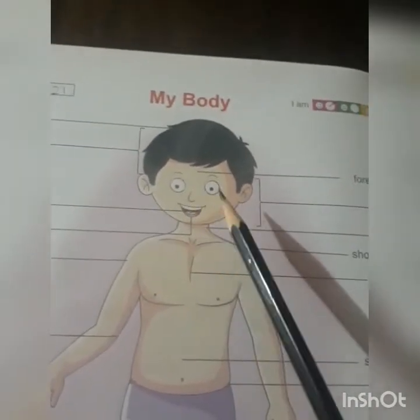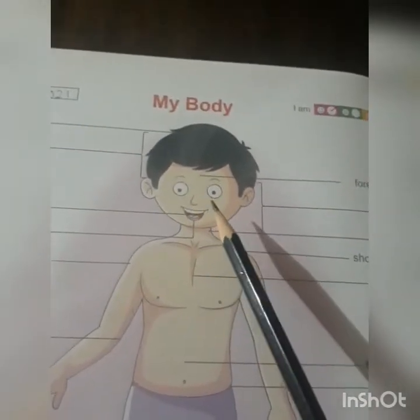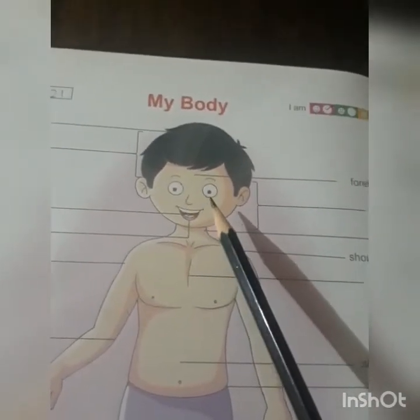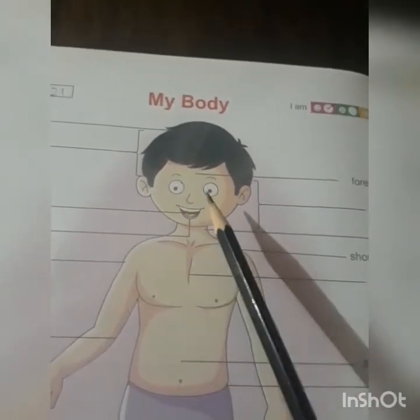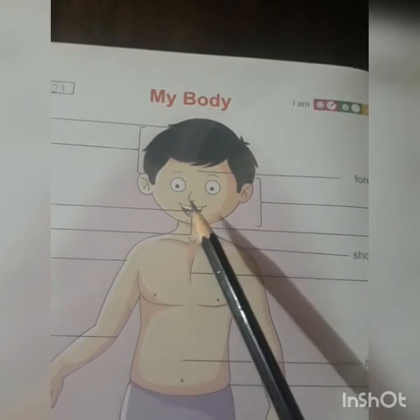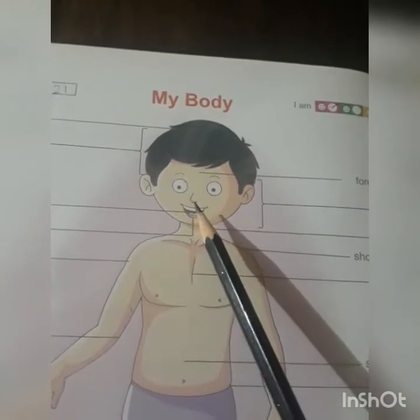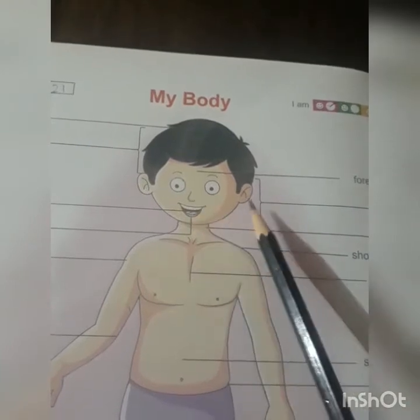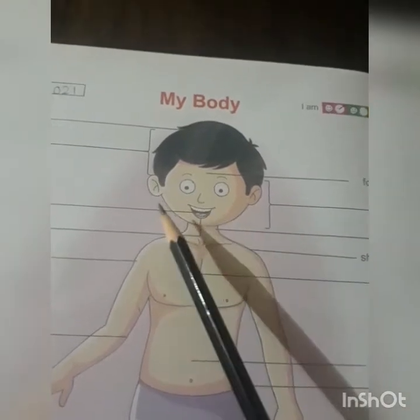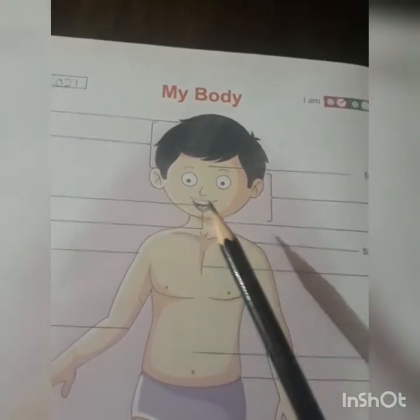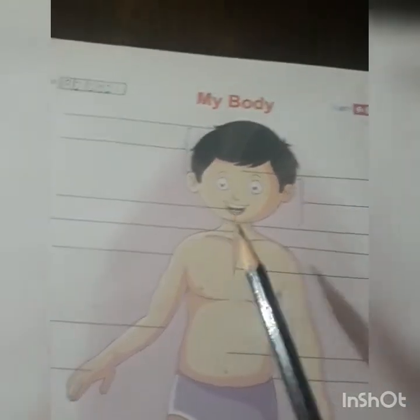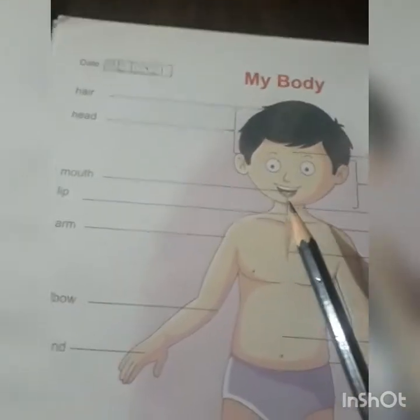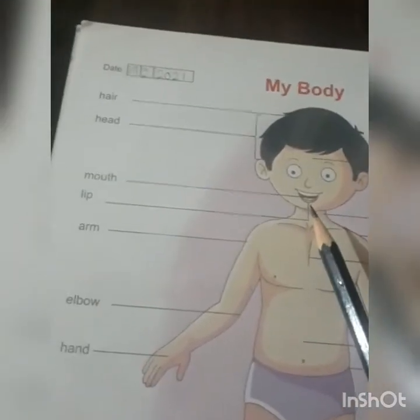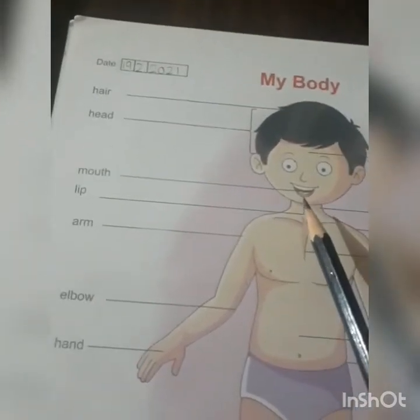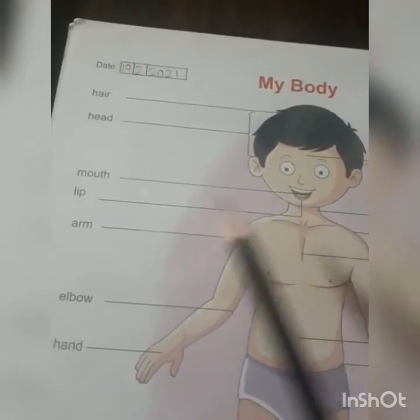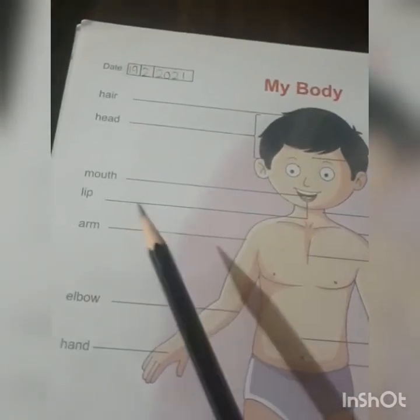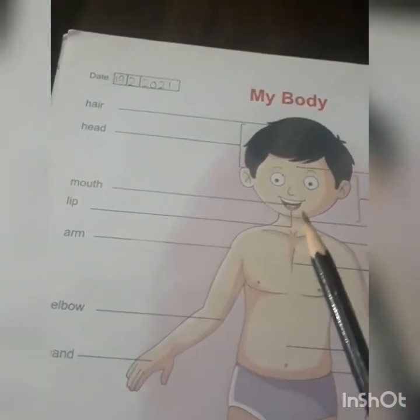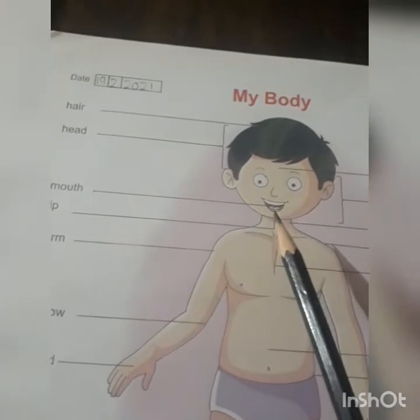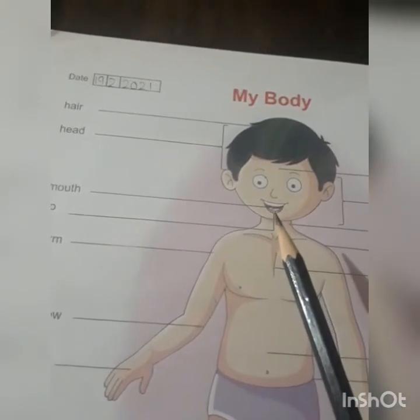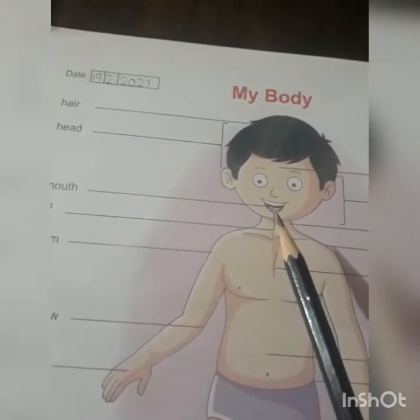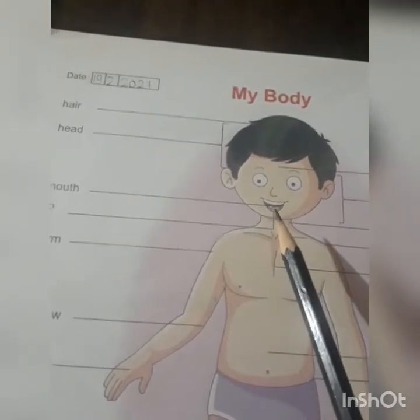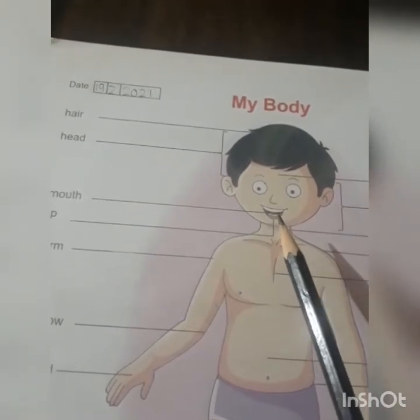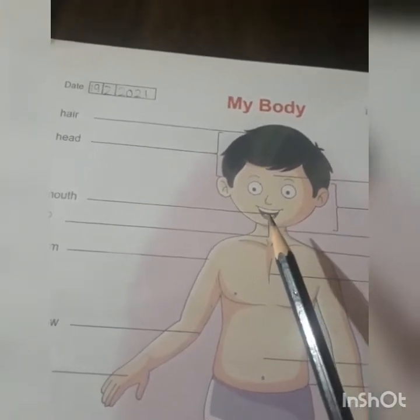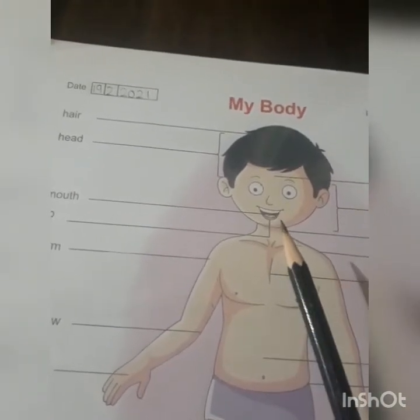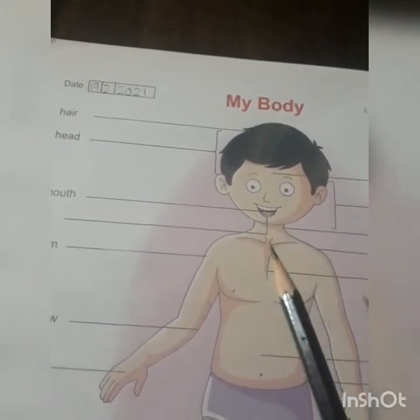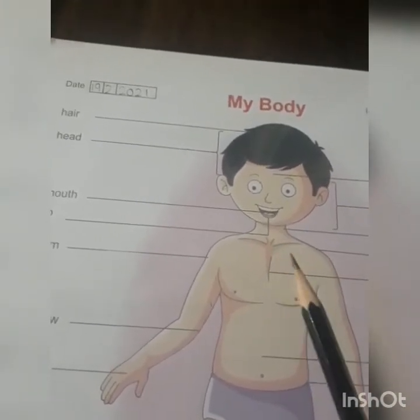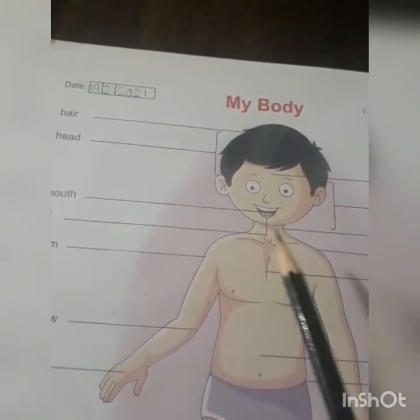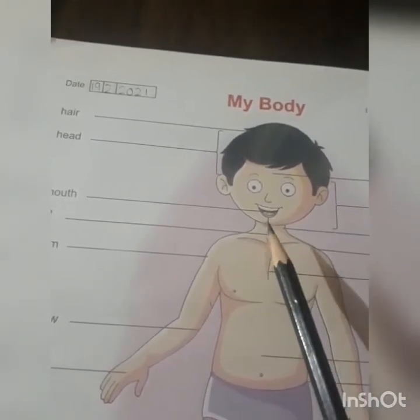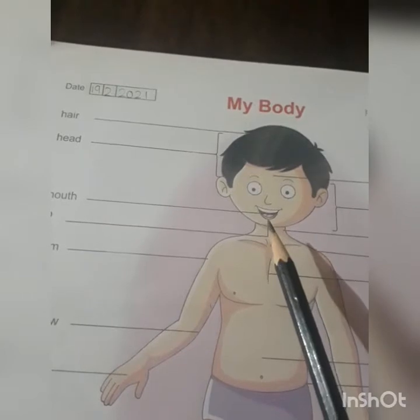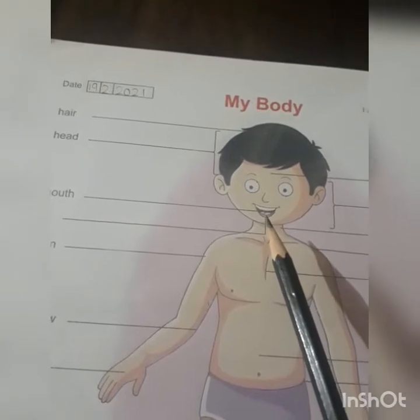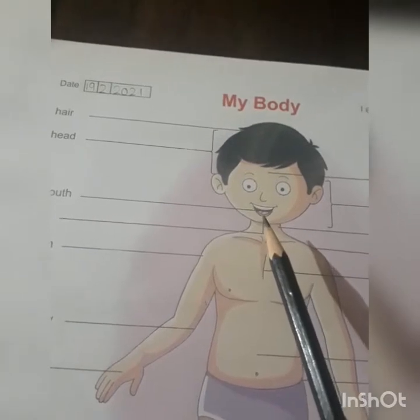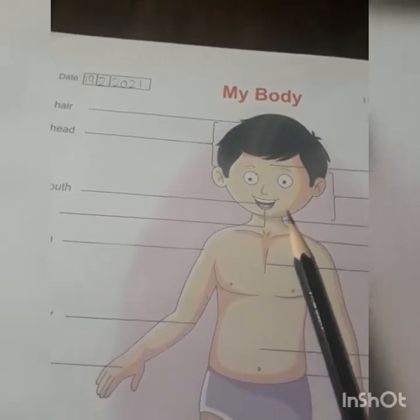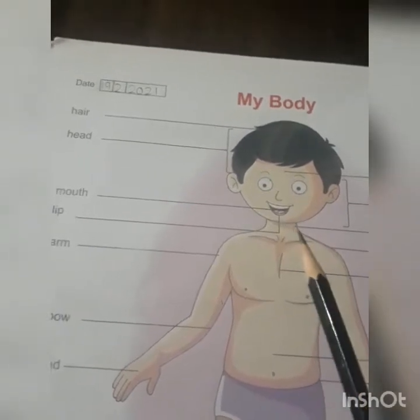We already know: two eyes, one nose, two ears. And this is the mouth — jahan se hum khana khate hain. With our teeth we chew the food, and with the help of tongue we taste the food.